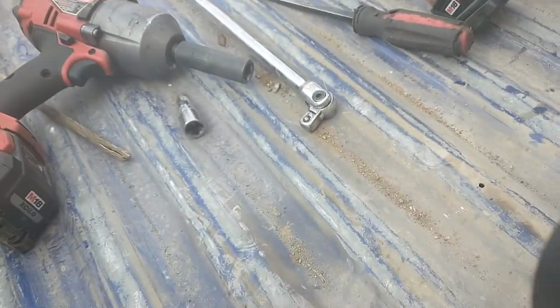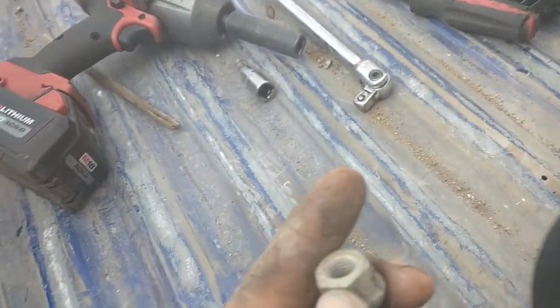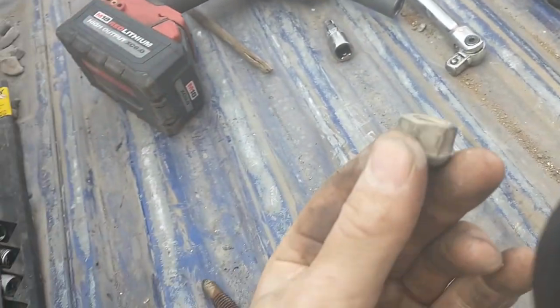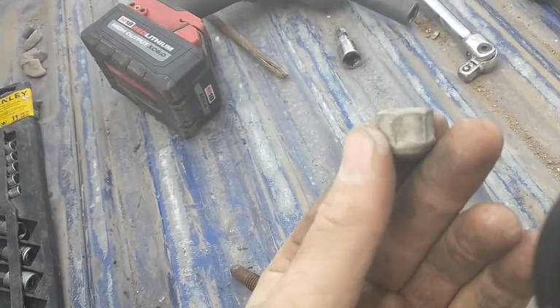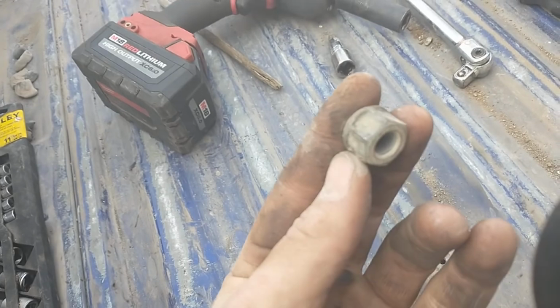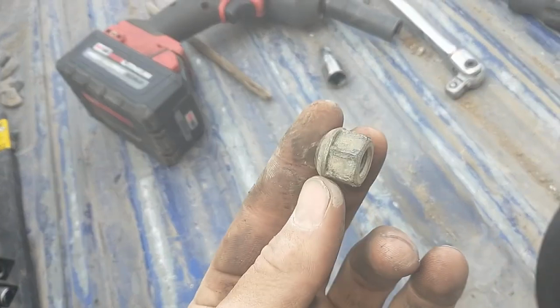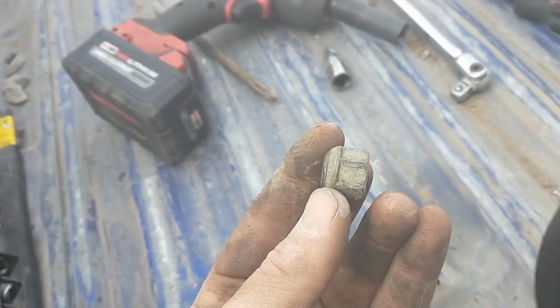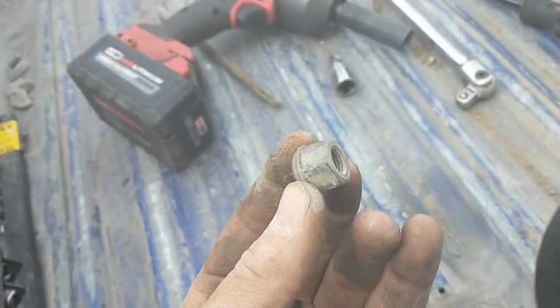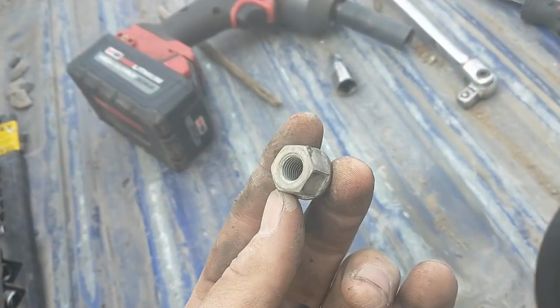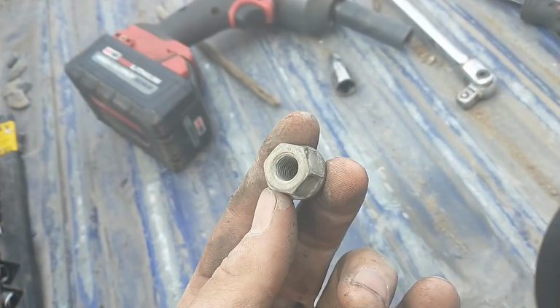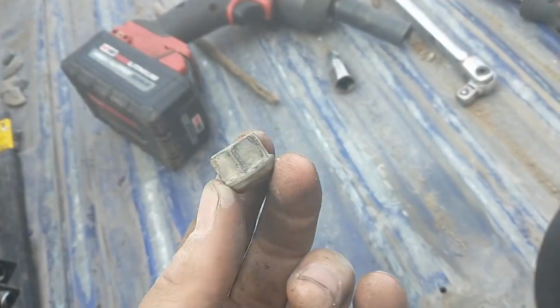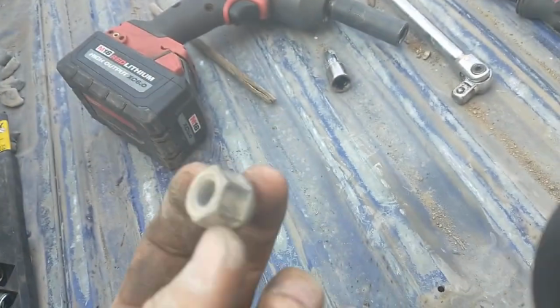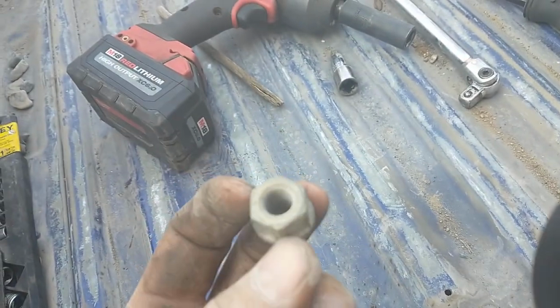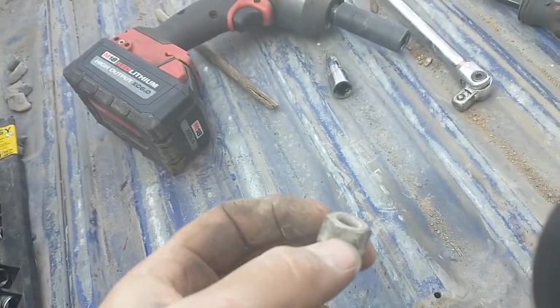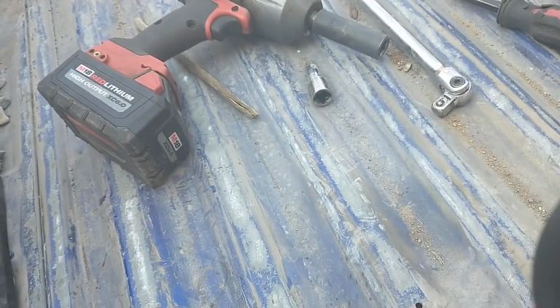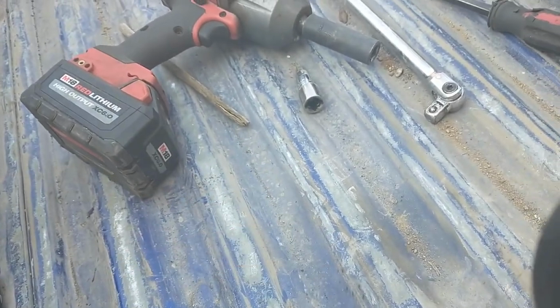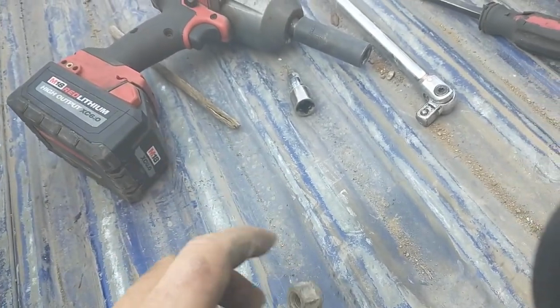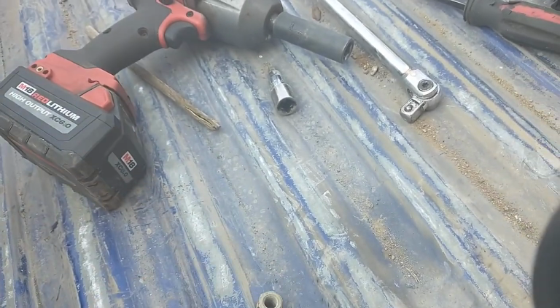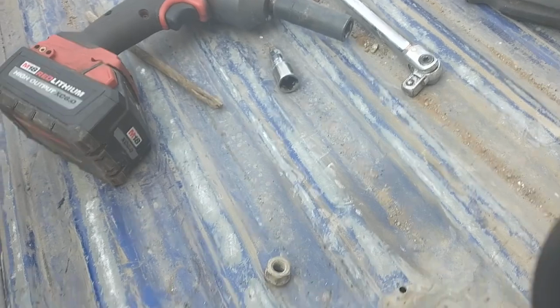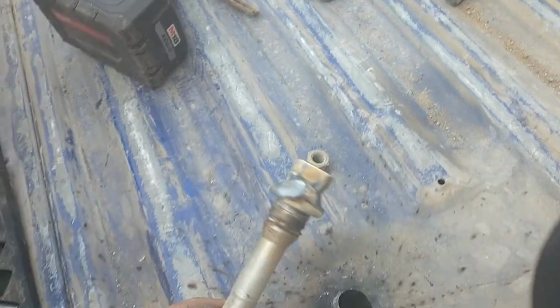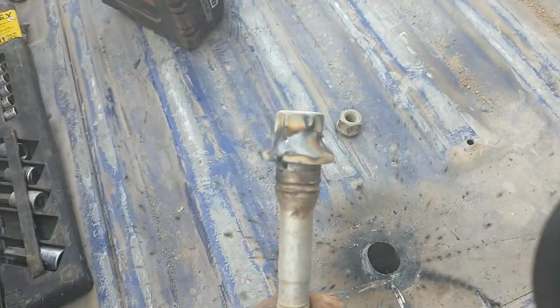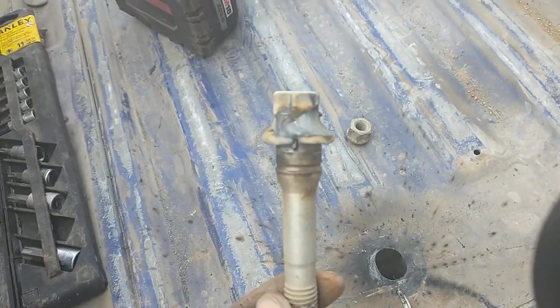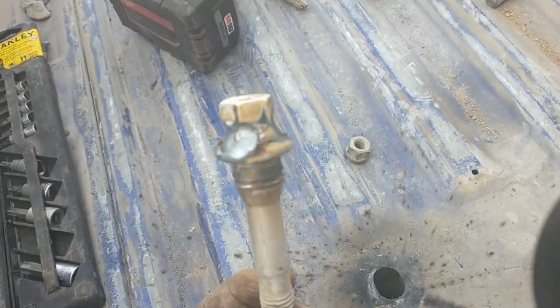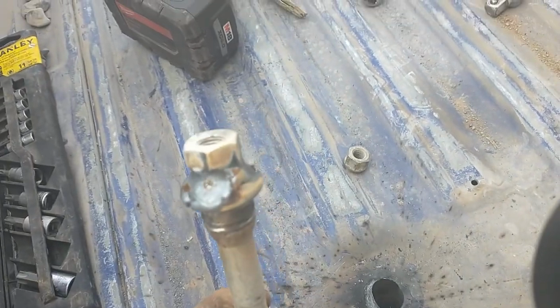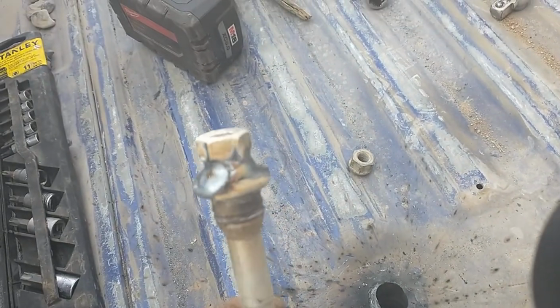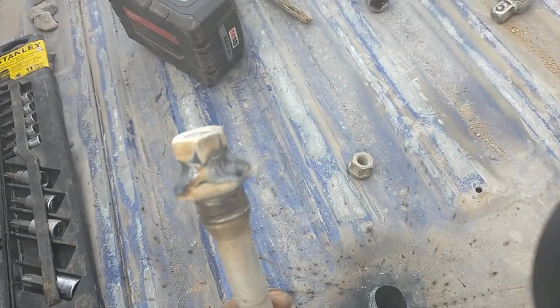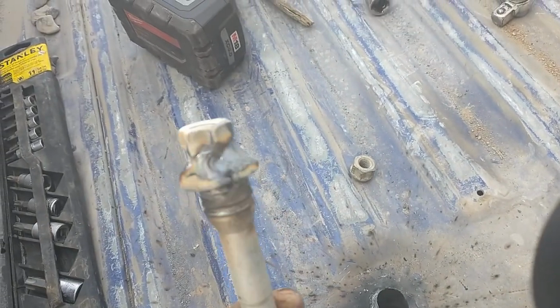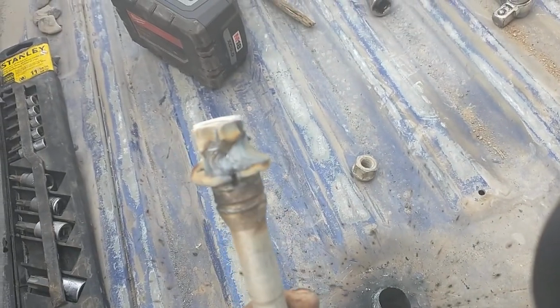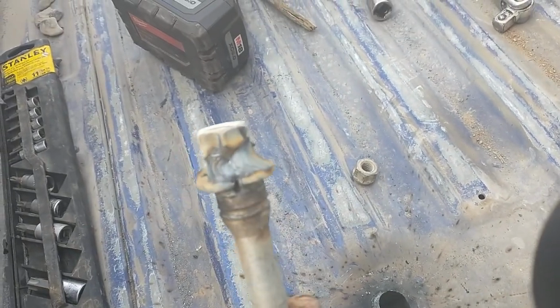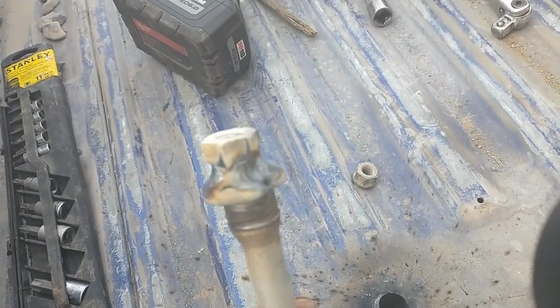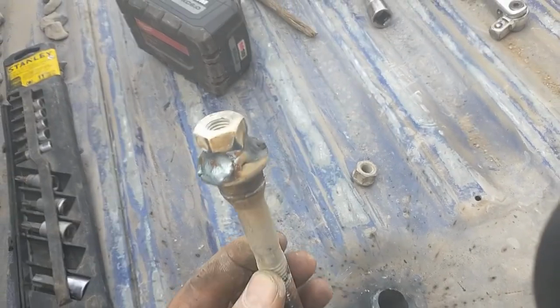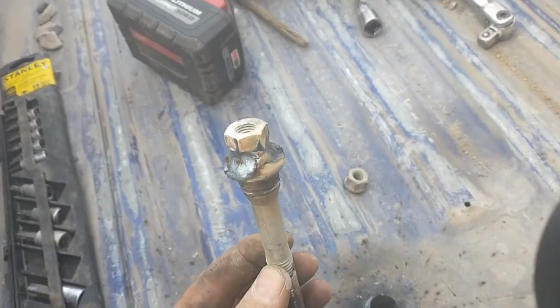I used just a Honda ATV lug nut — that's what I had laying around, it was free. If you don't have any, go to the hardware store and buy some, weld those on, and then take them out right after you weld them.